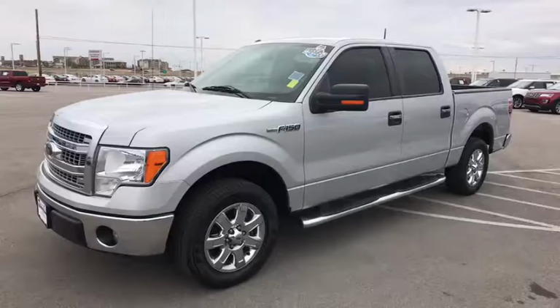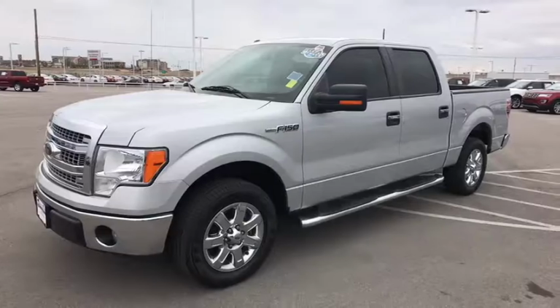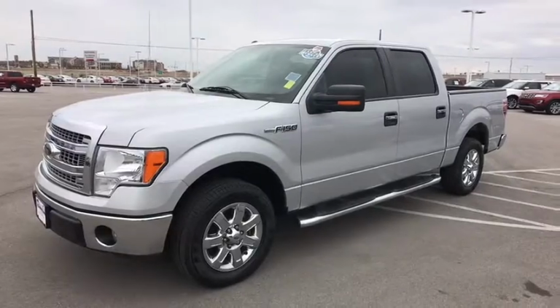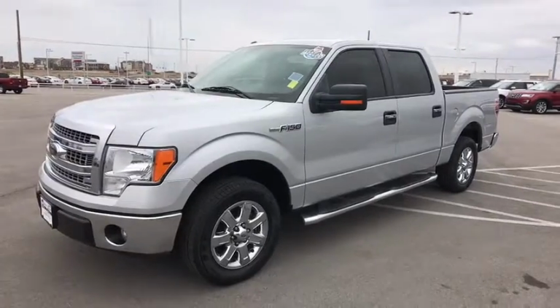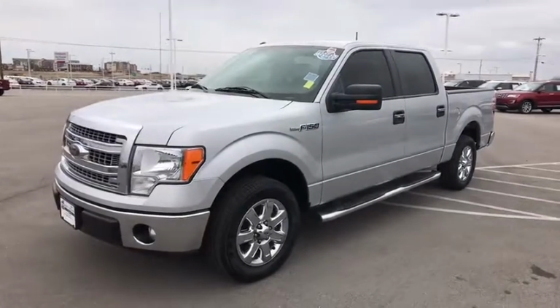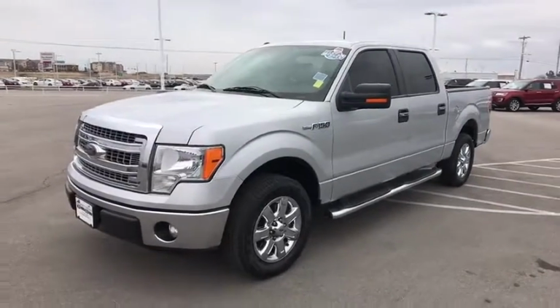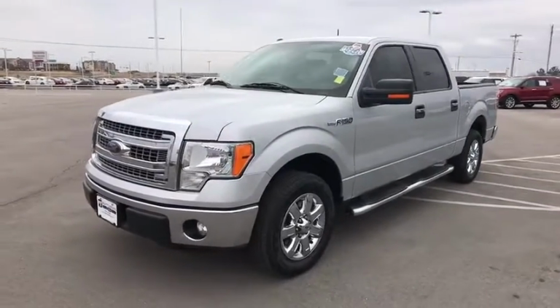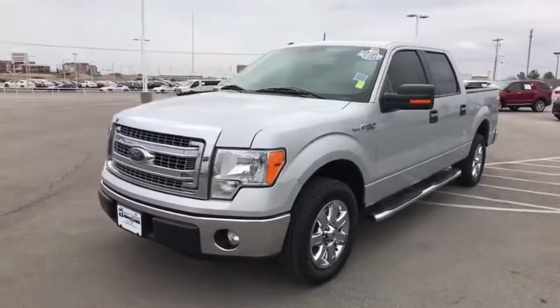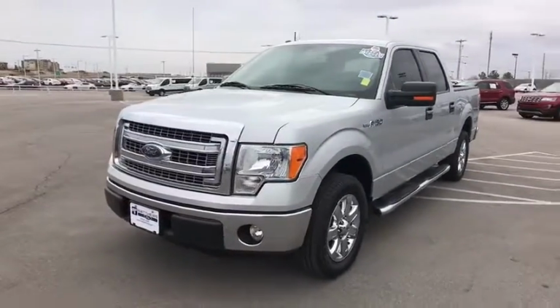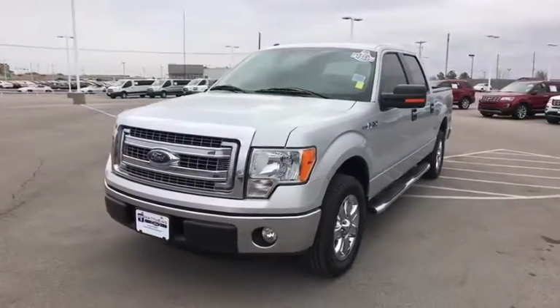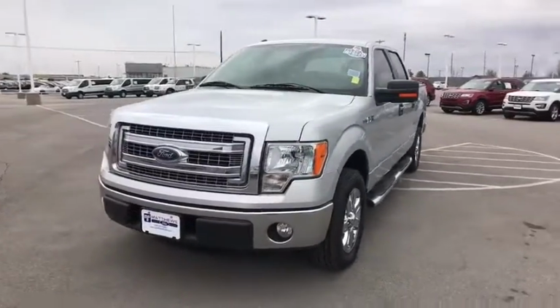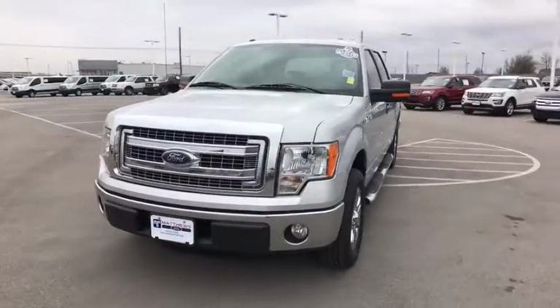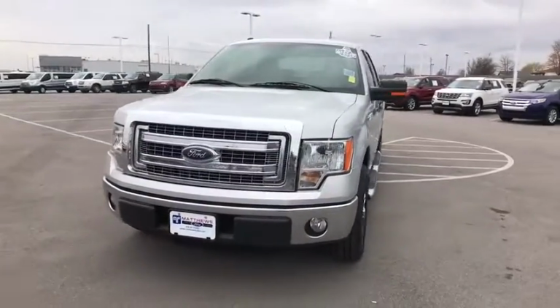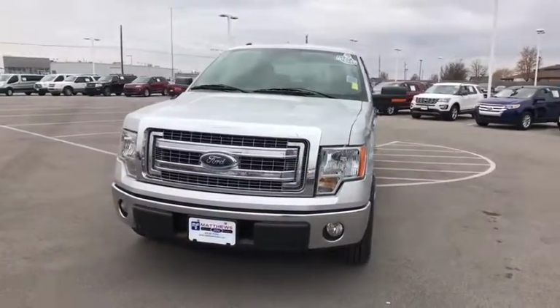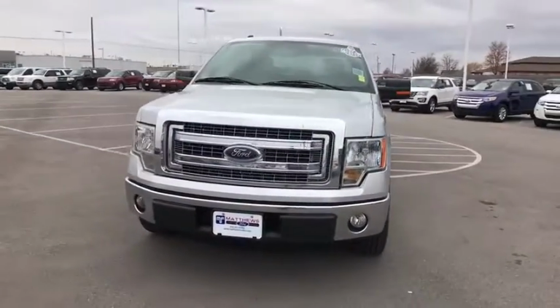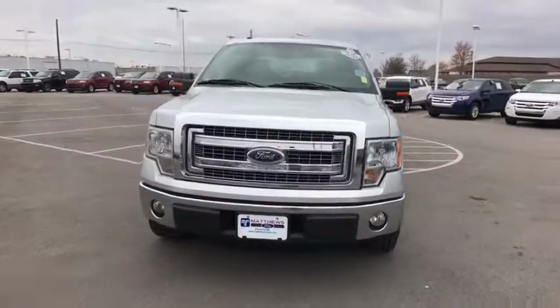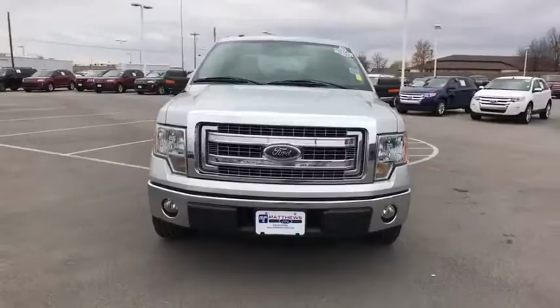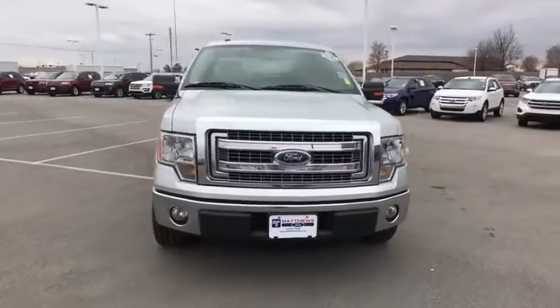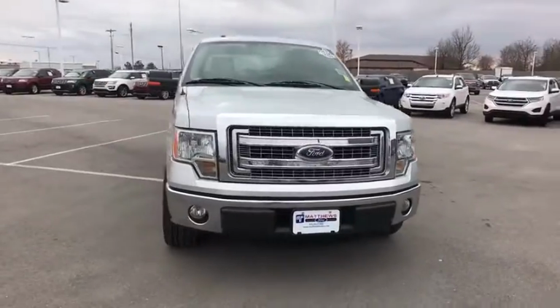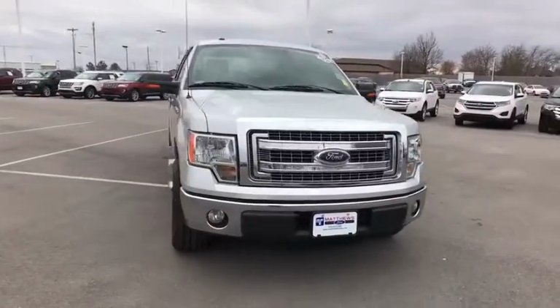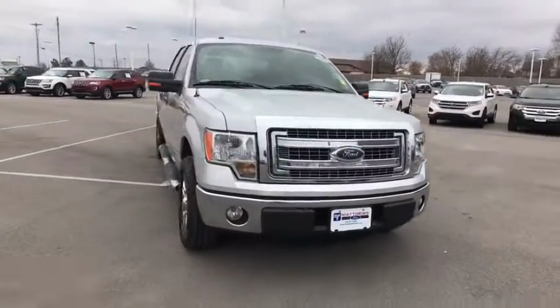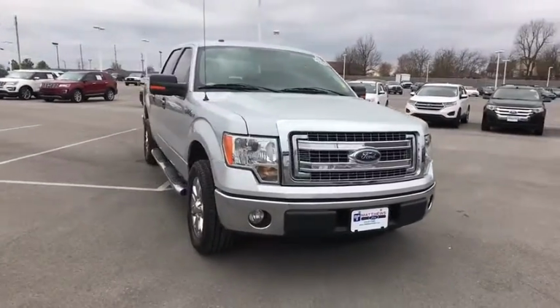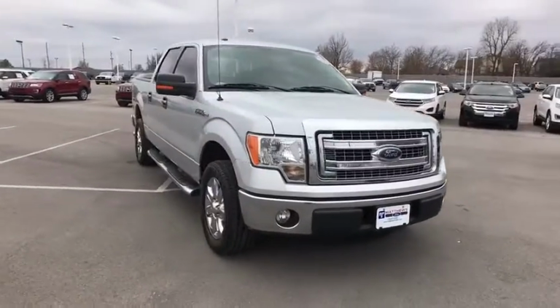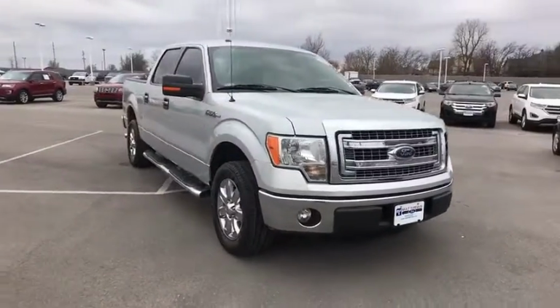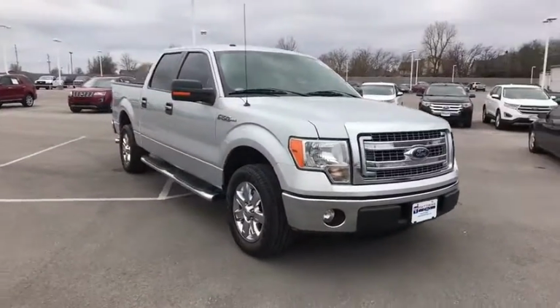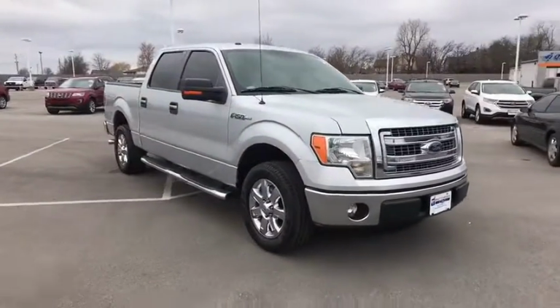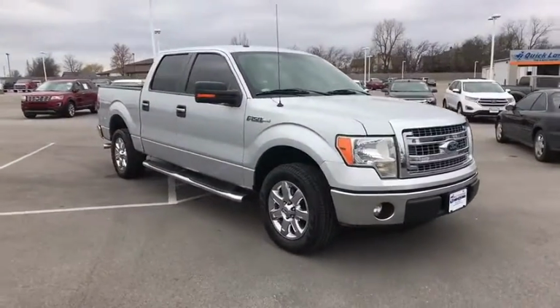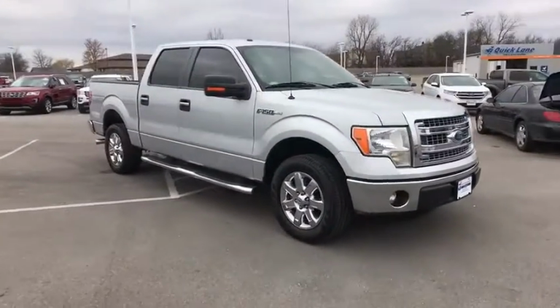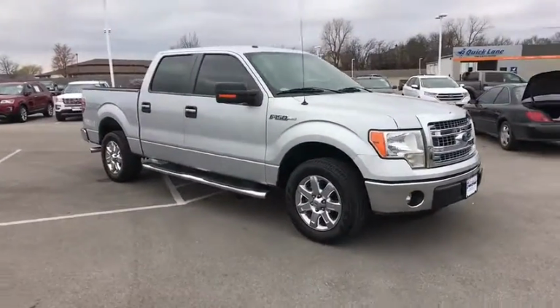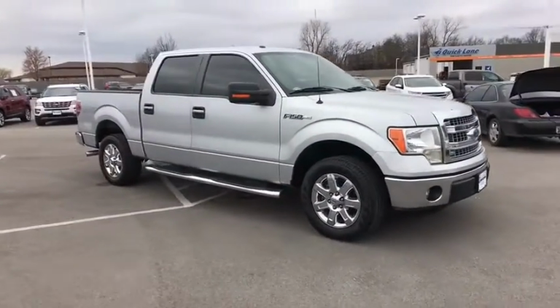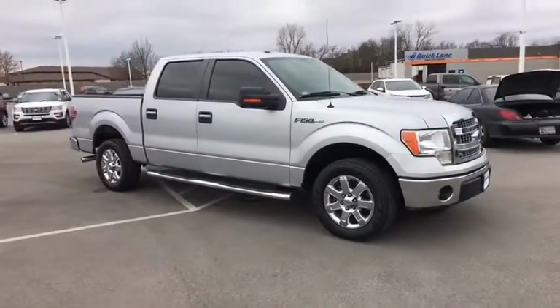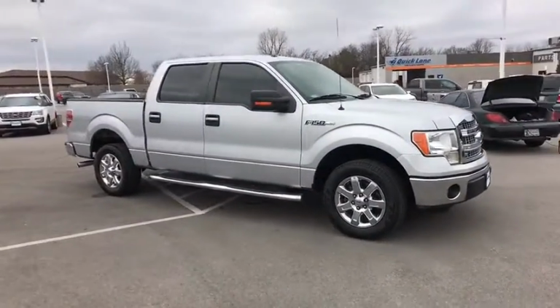The 2013 Ford F-150. A Ford F-150 knows how to handle any situation. It's built to follow orders. No whining.